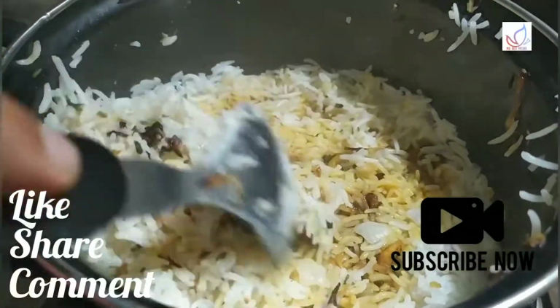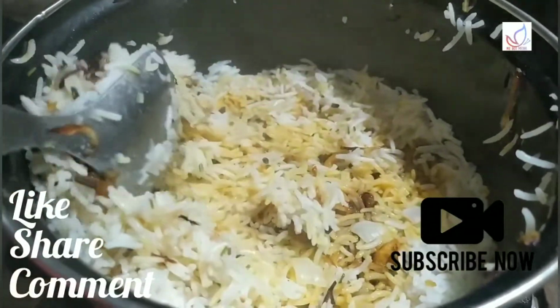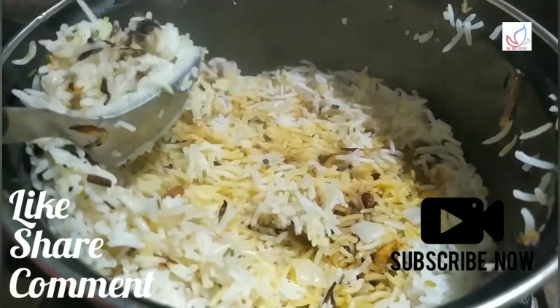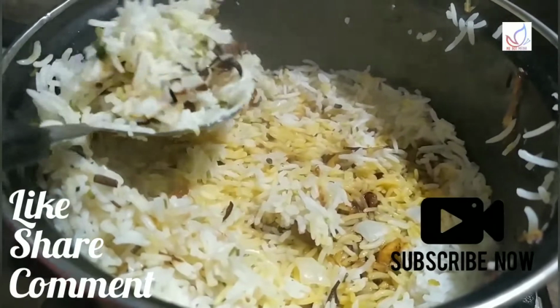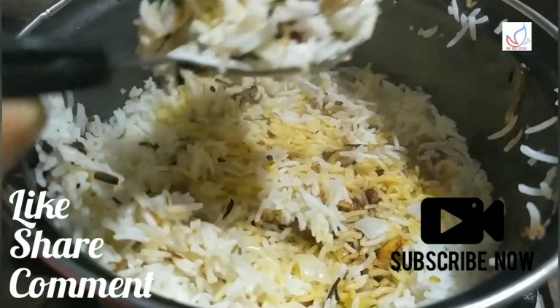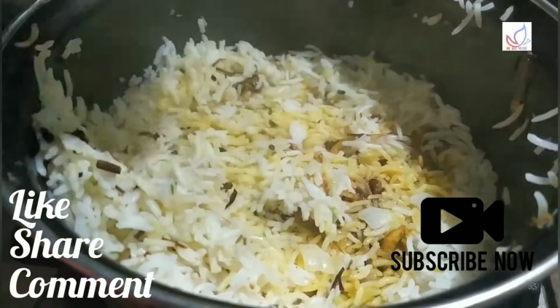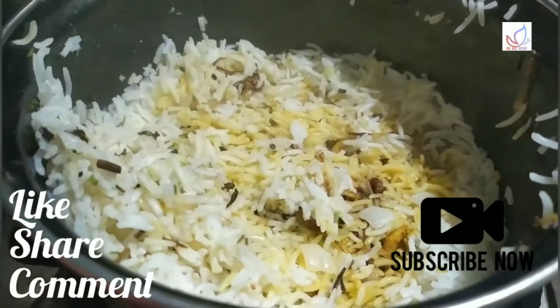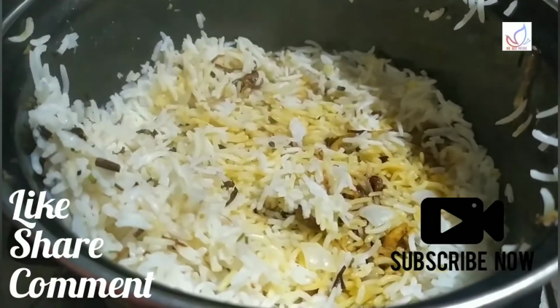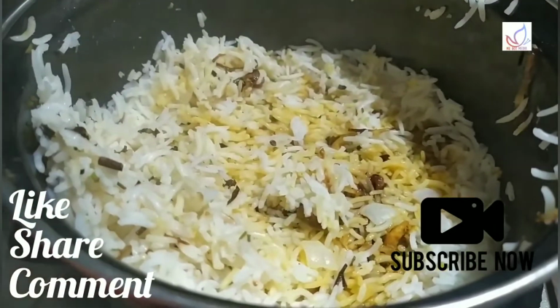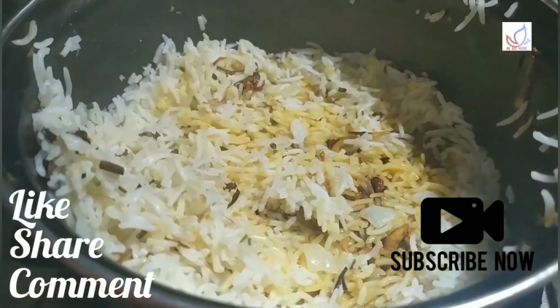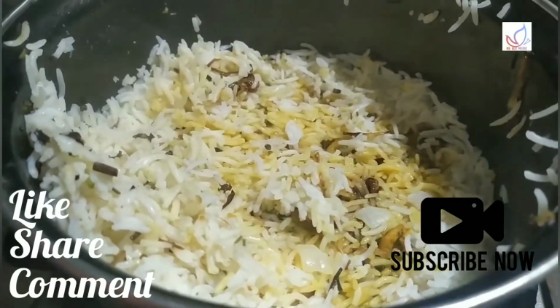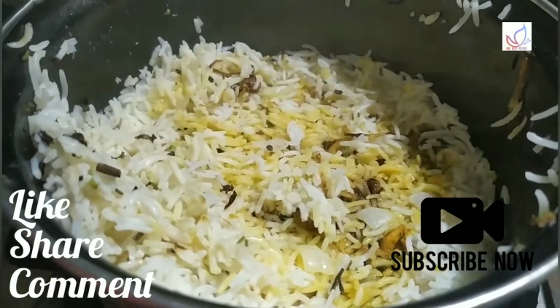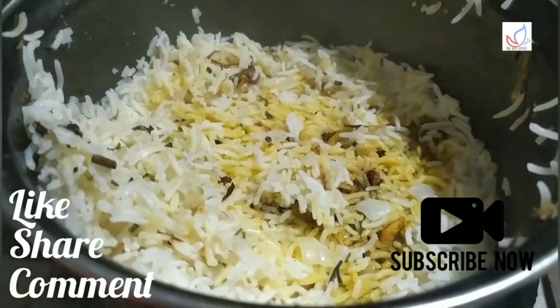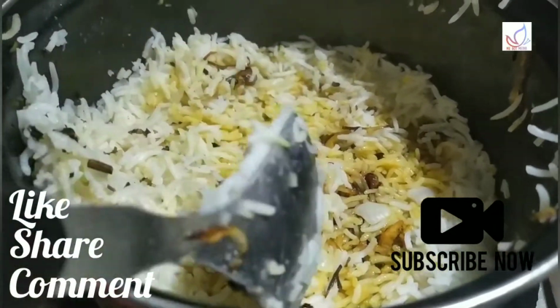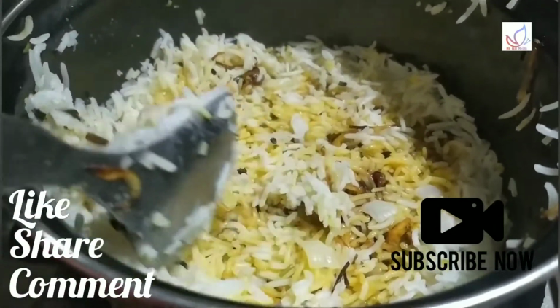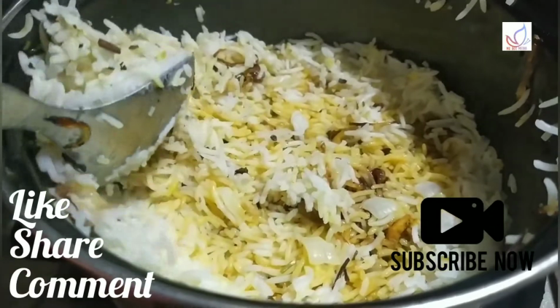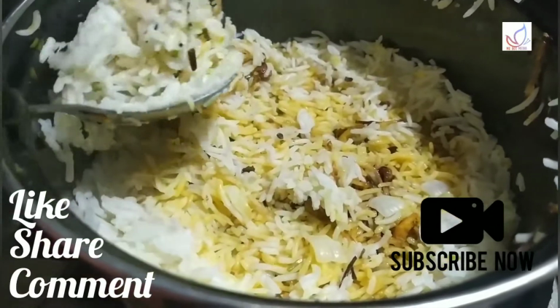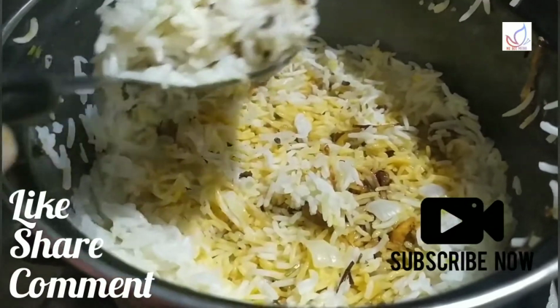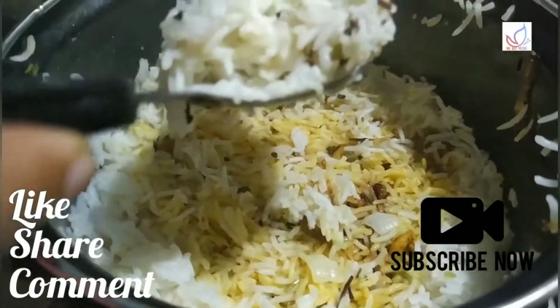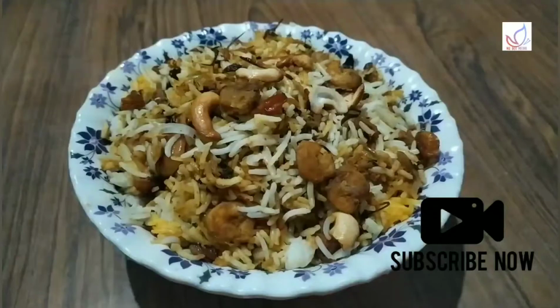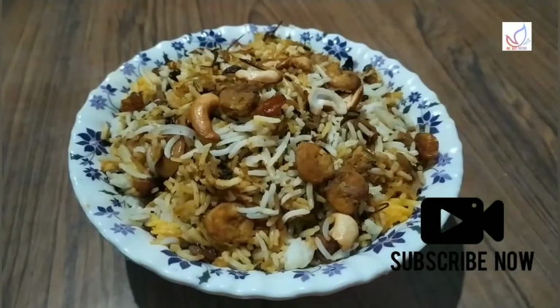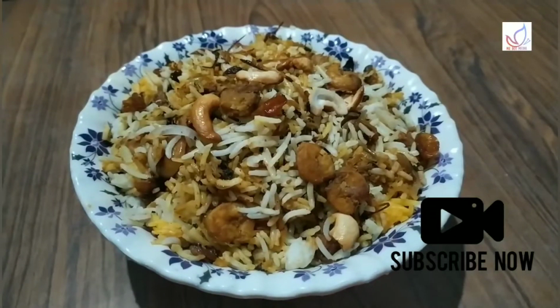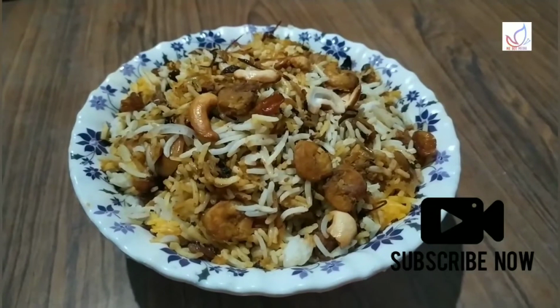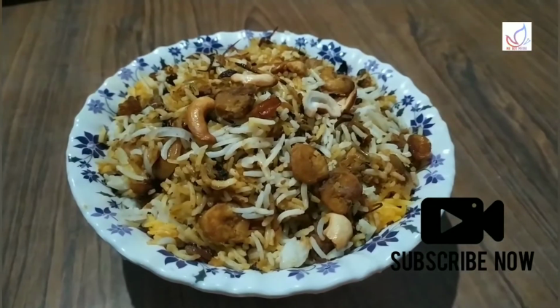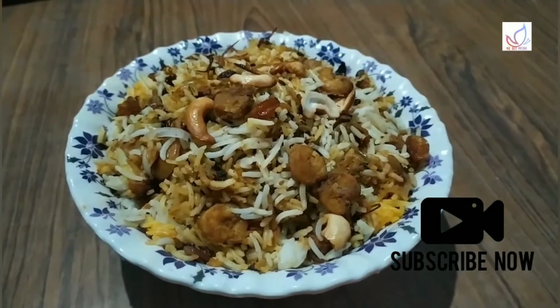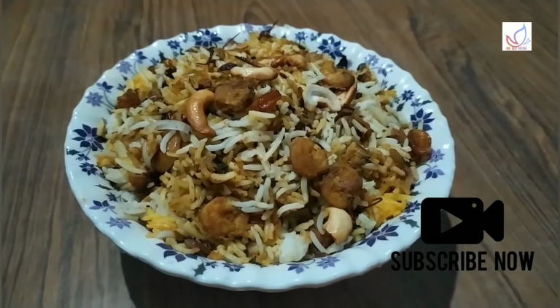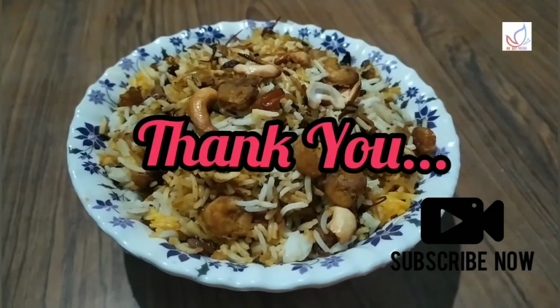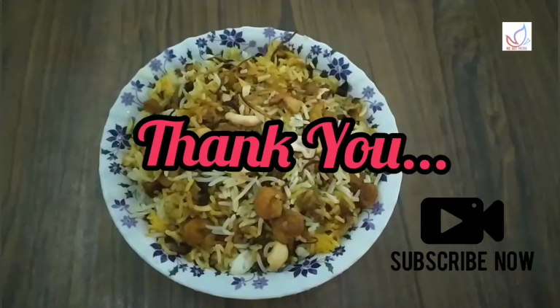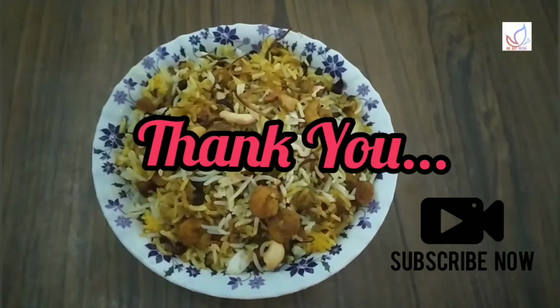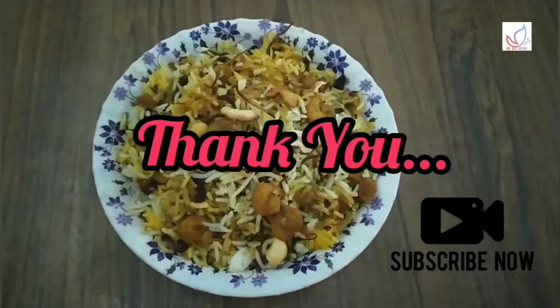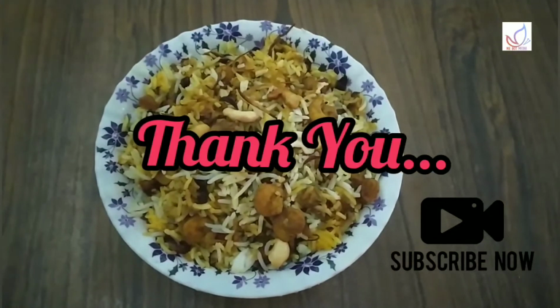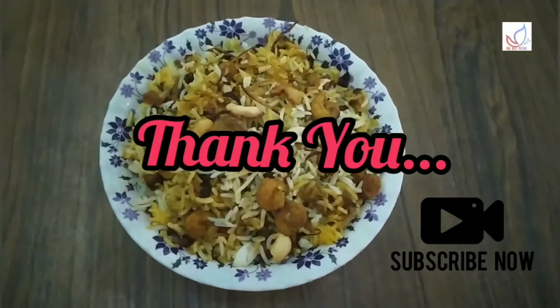If you liked this video, please like, comment, and subscribe to our channel. I will serve the jammin biryani. See you in the next video. Bye!